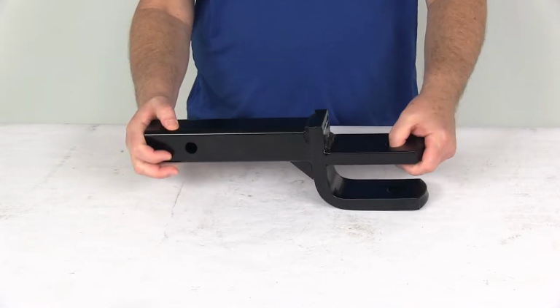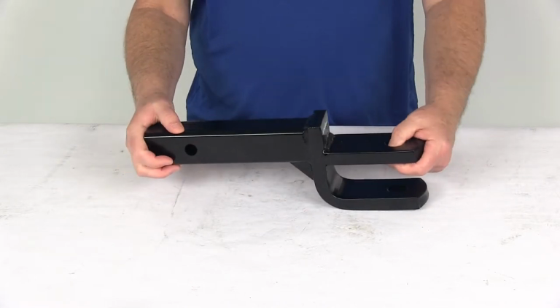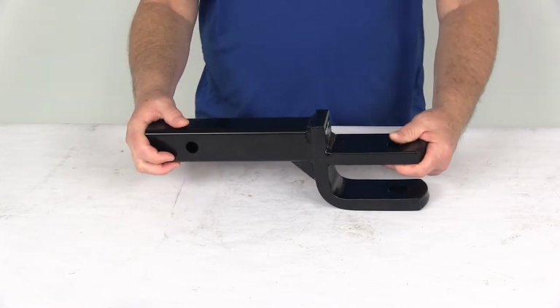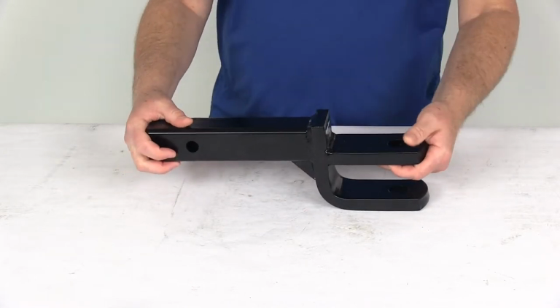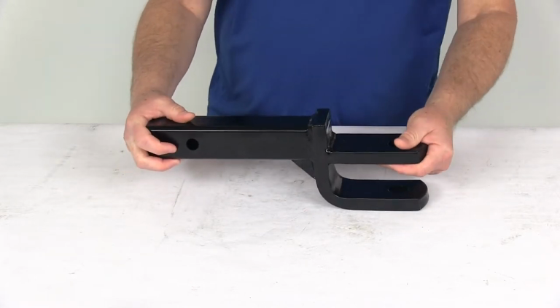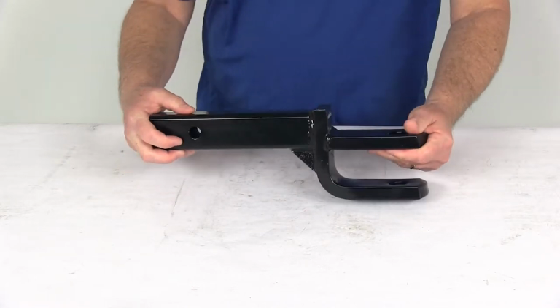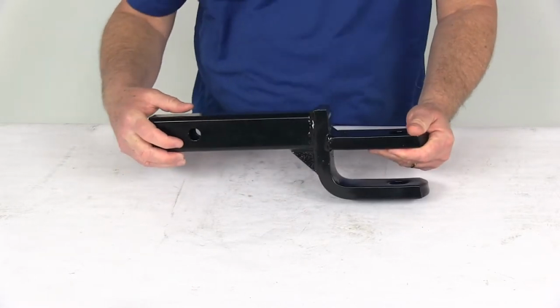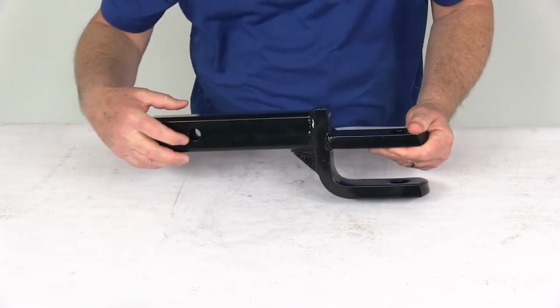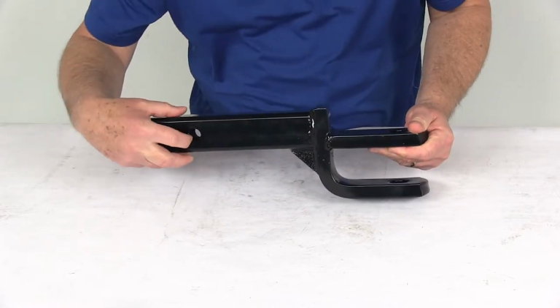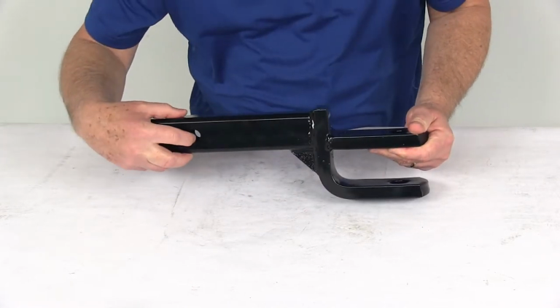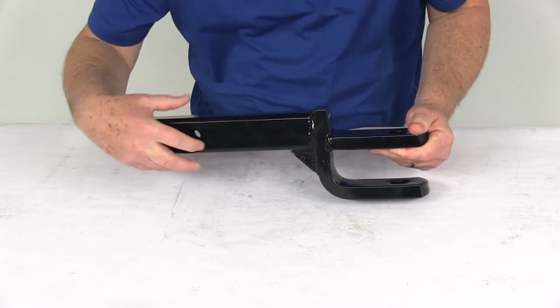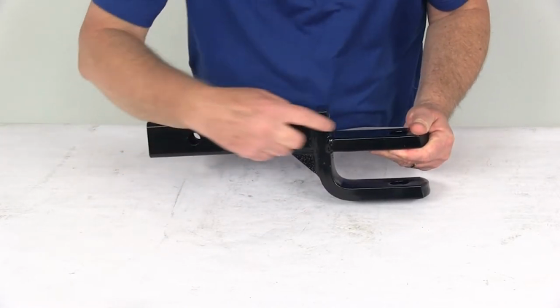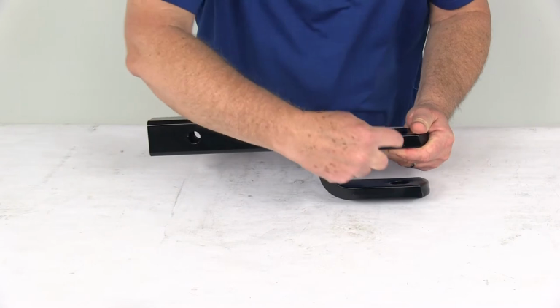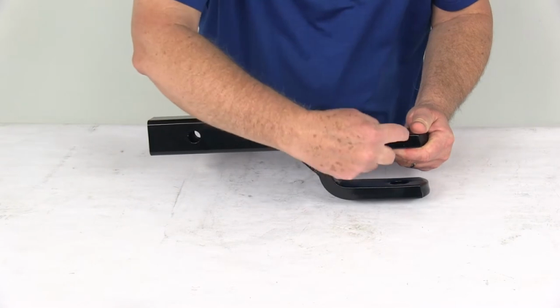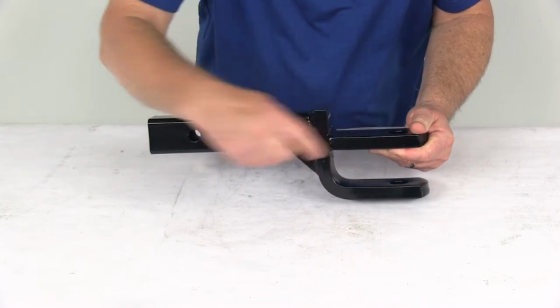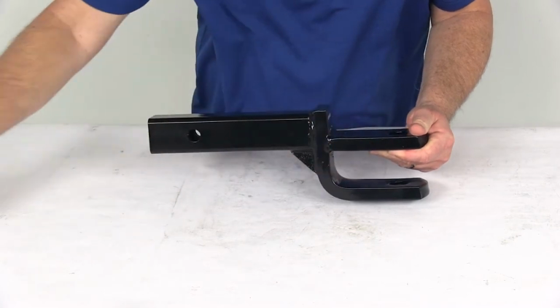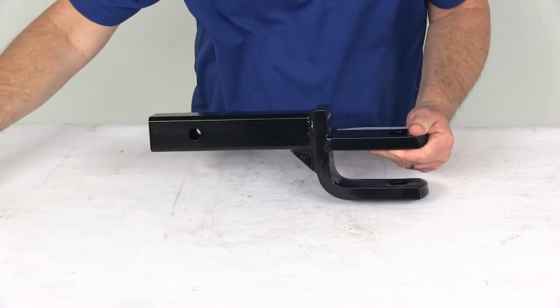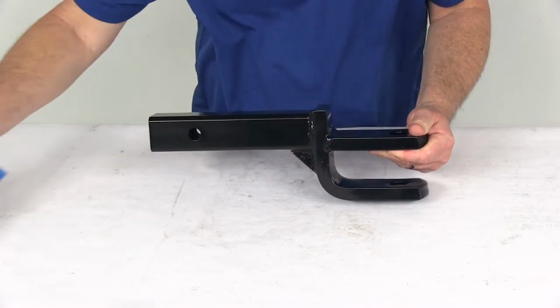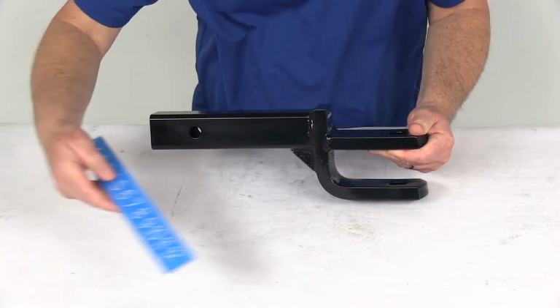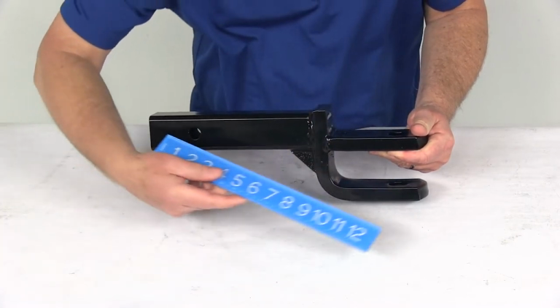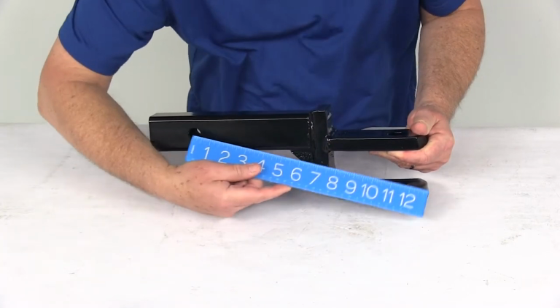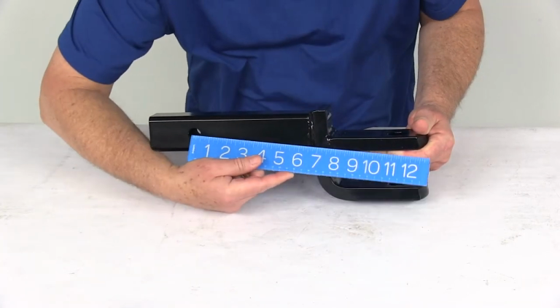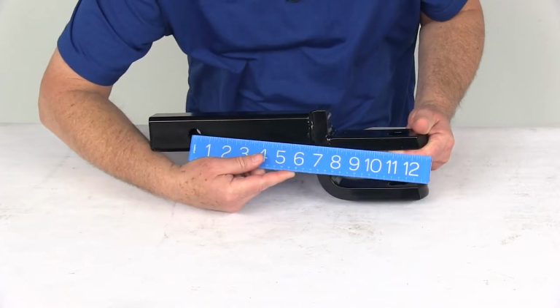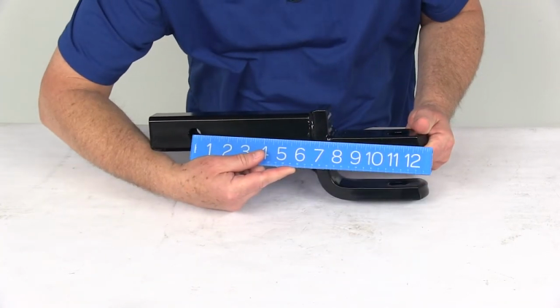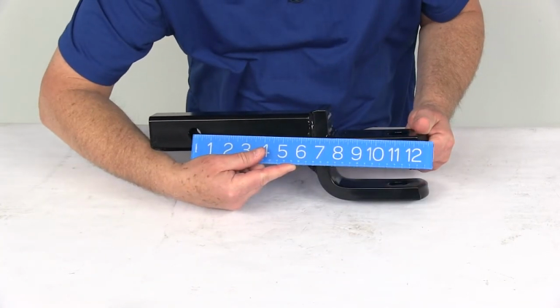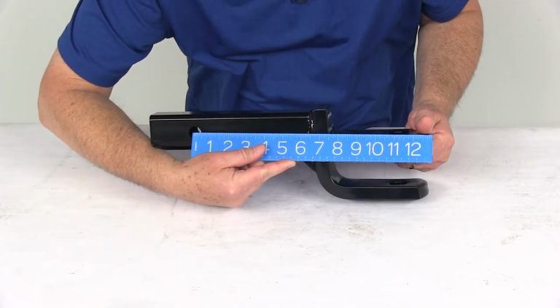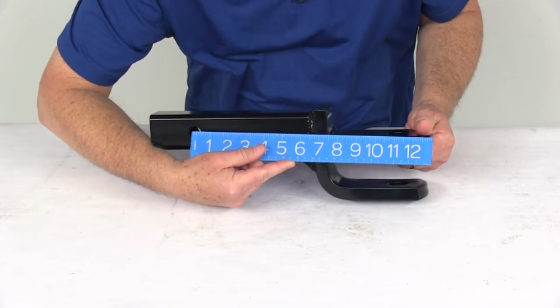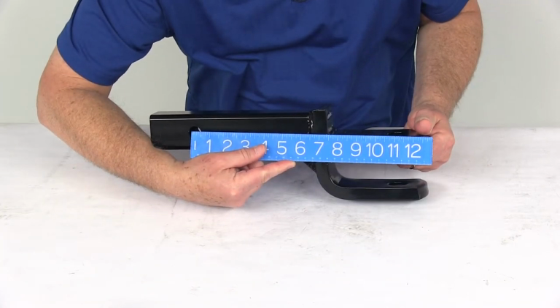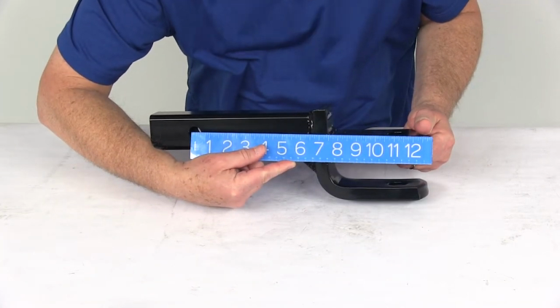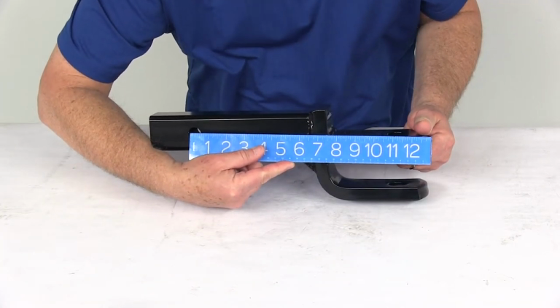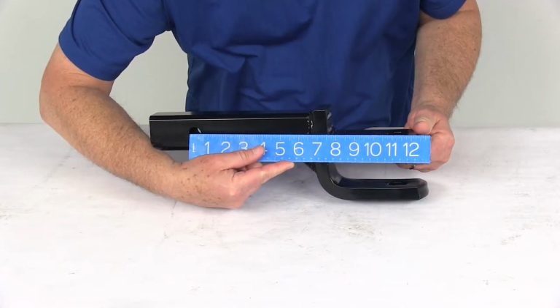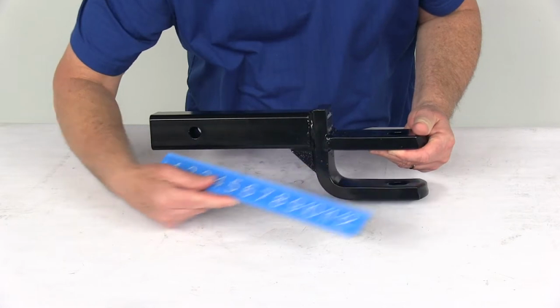I want to measure the length from the center of the hitch pin hole to the center of the clevis hole or ball hole. Putting a ruler on that center to center, it's right at 11 inches.